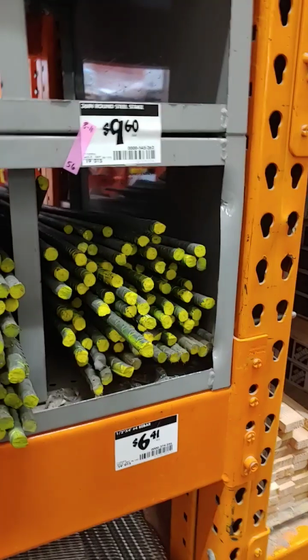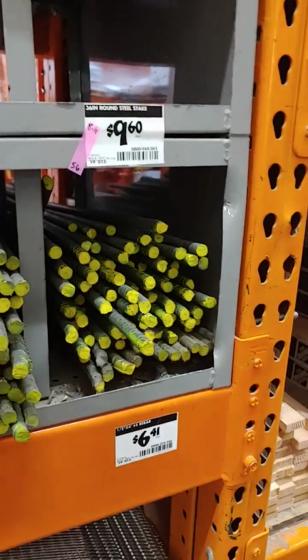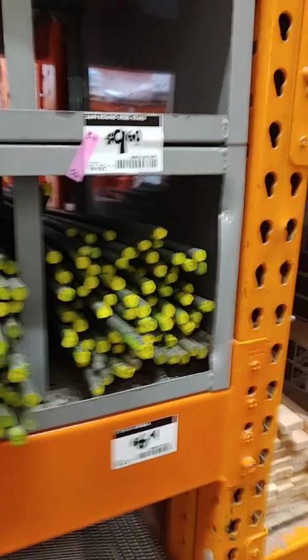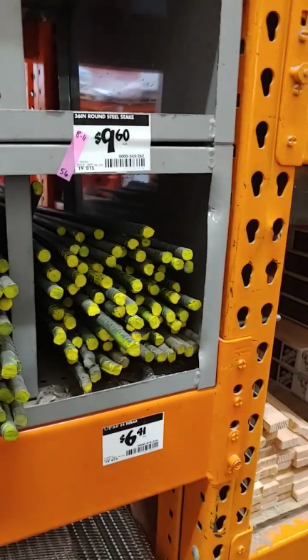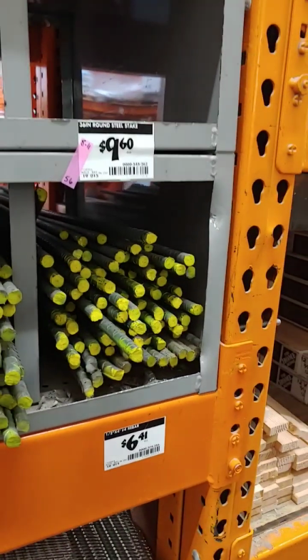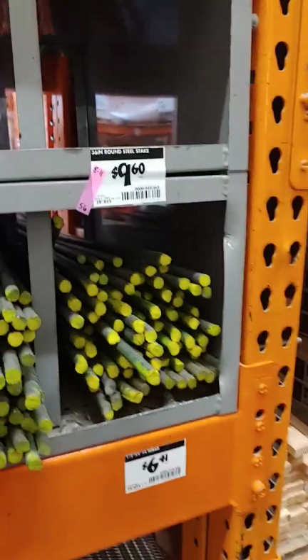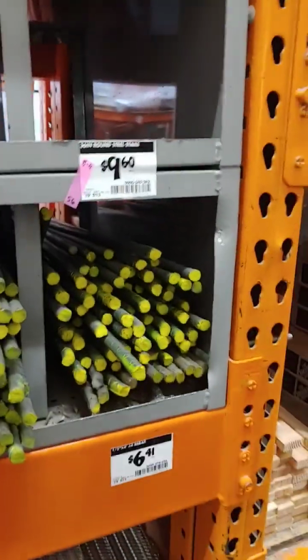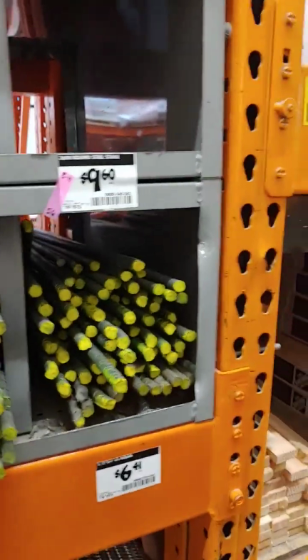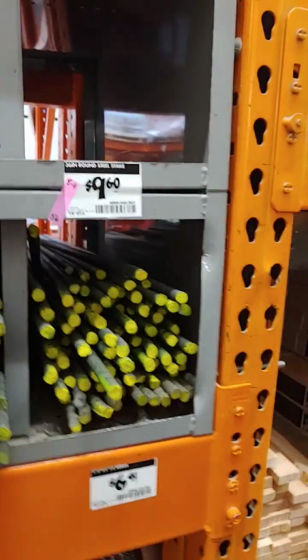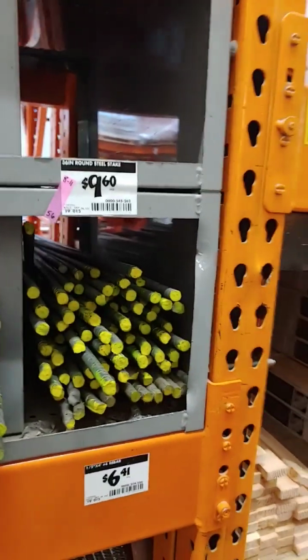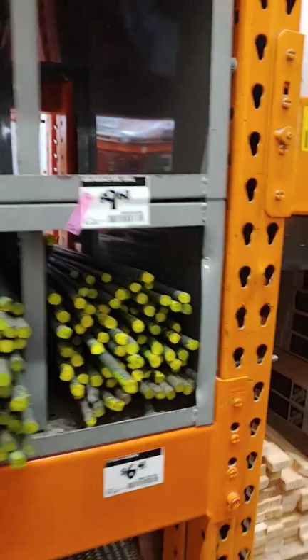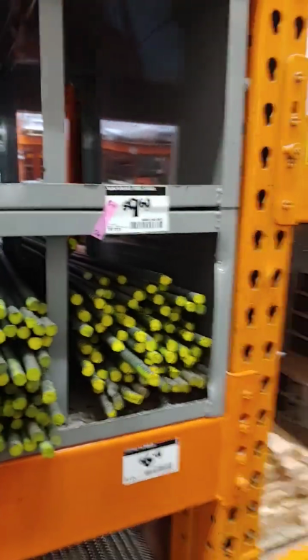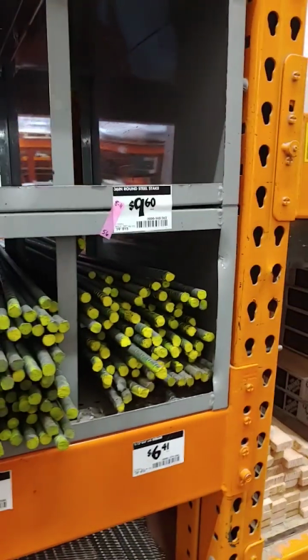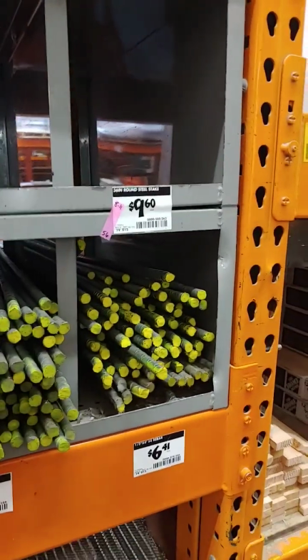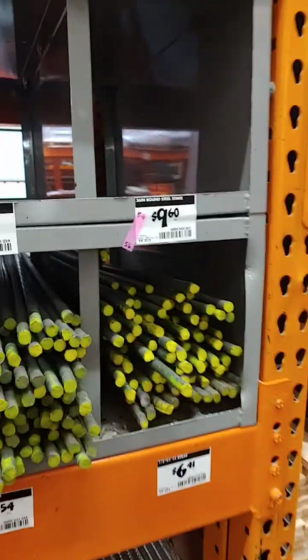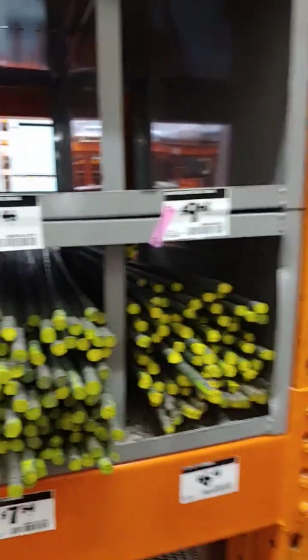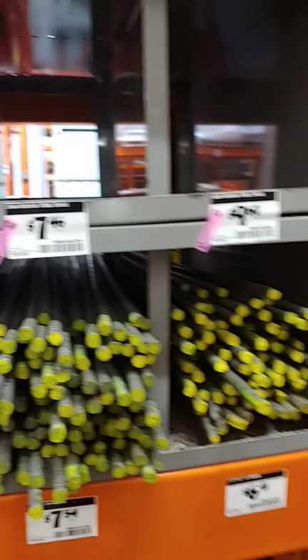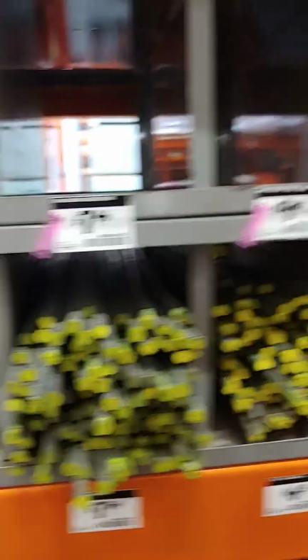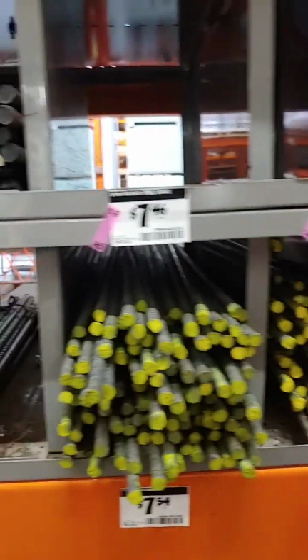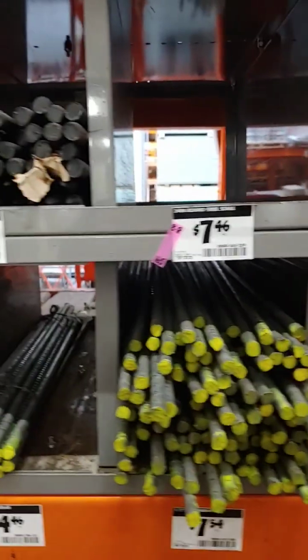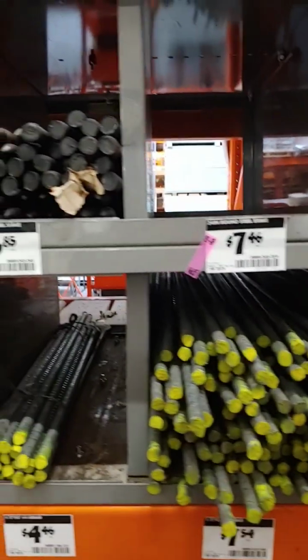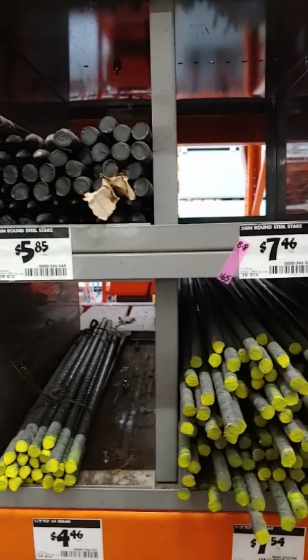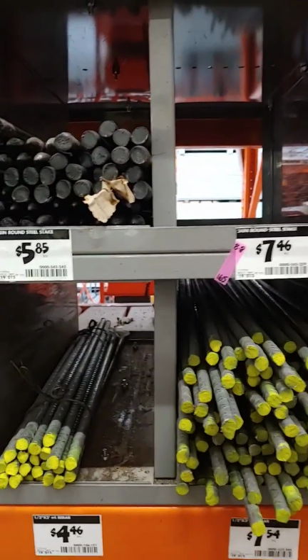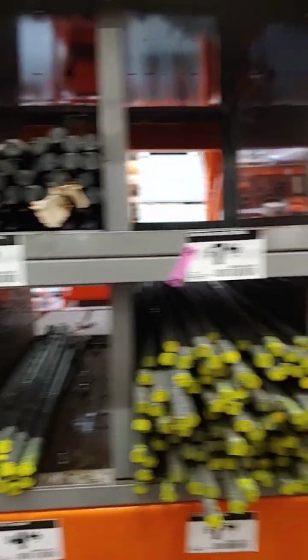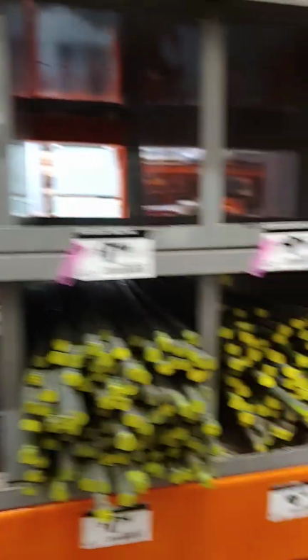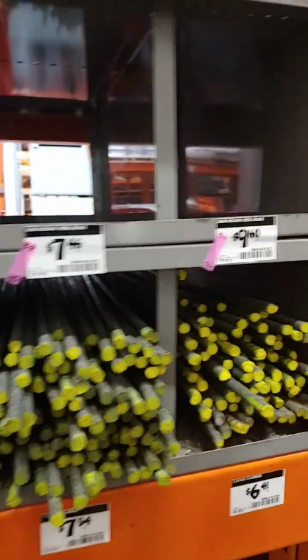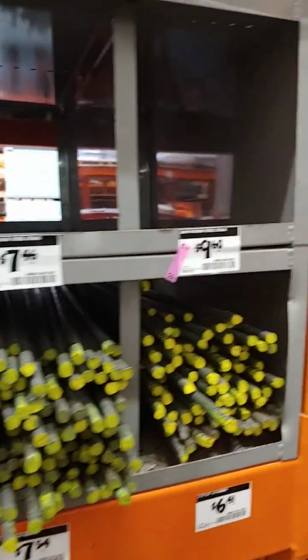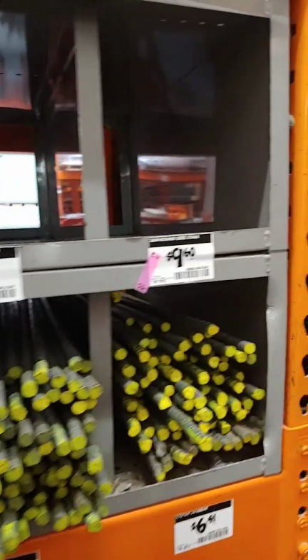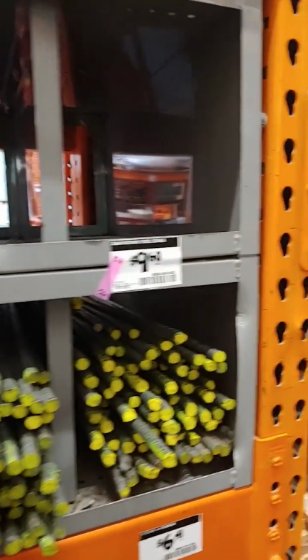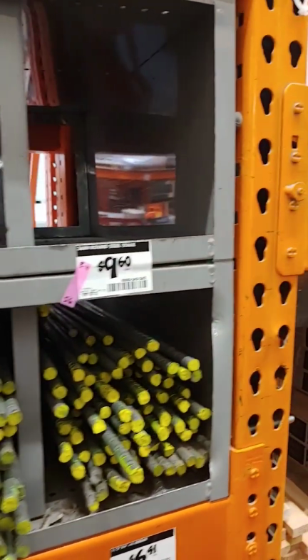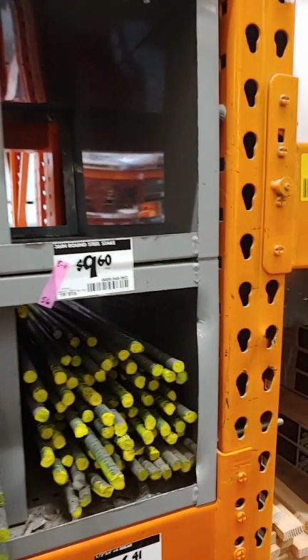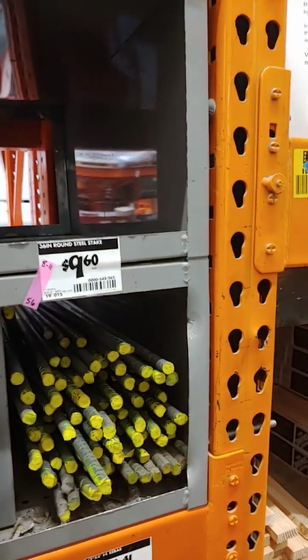Dirt Farmer J here from dirtfarmerj.com. Rebar, which is short for reinforcing bar, is necessary for concrete columns, footings, slabs, sidewalks, and driveways.